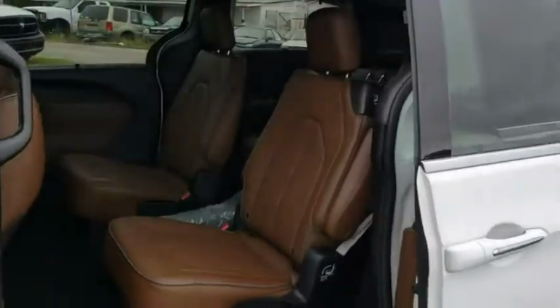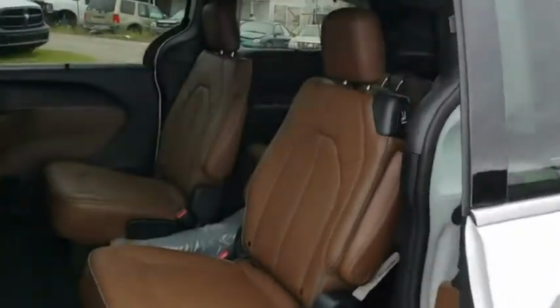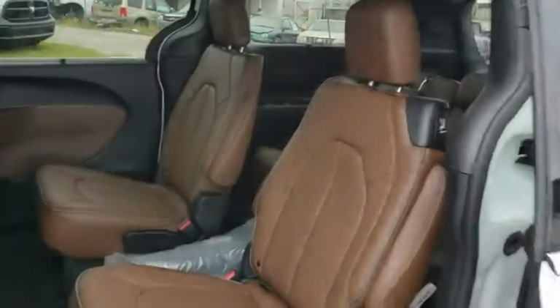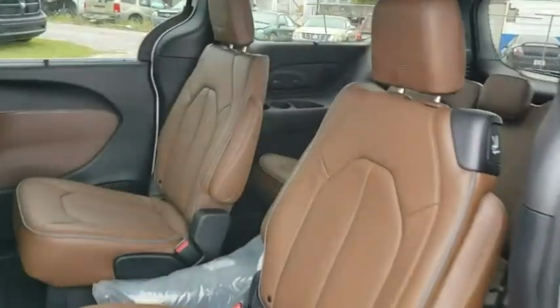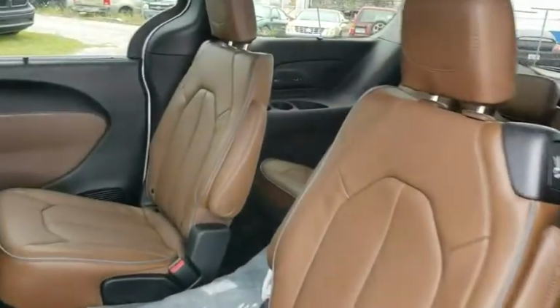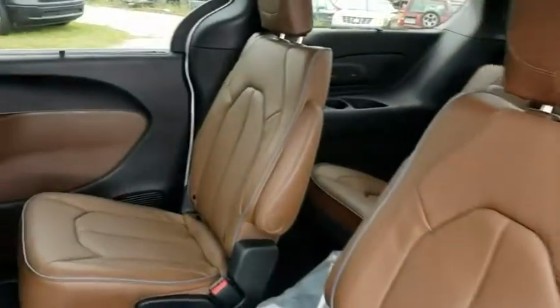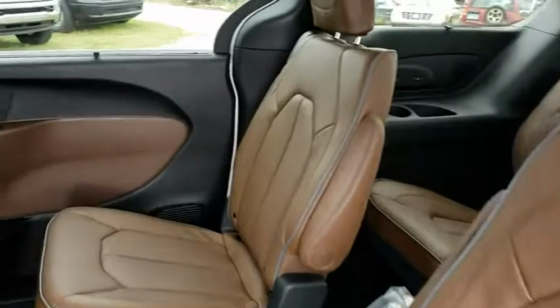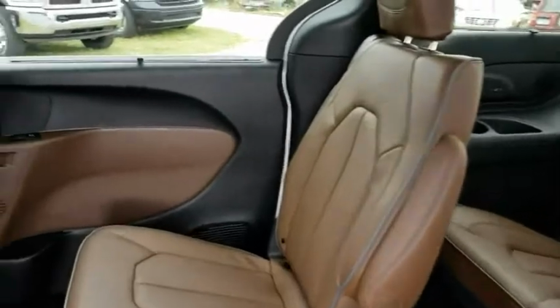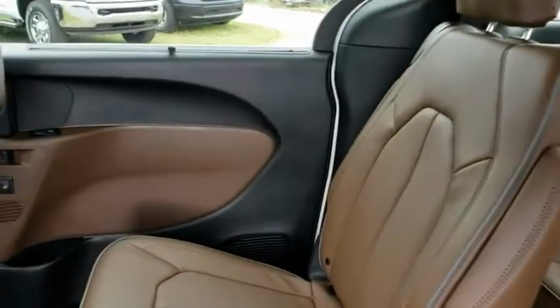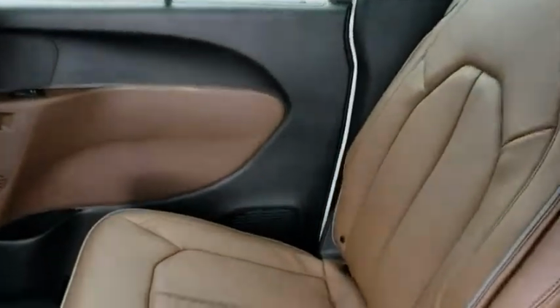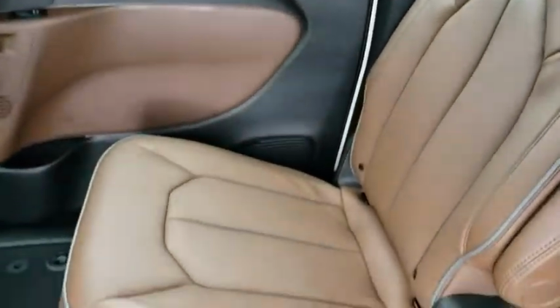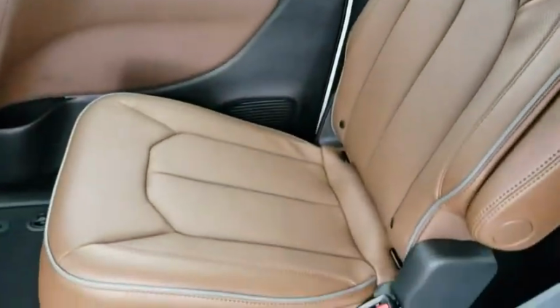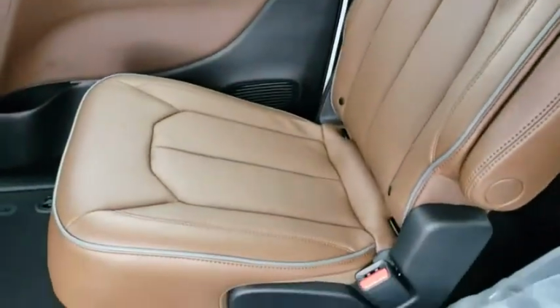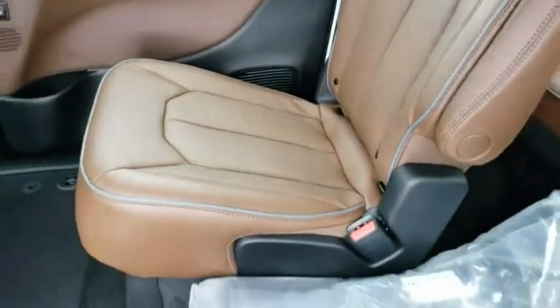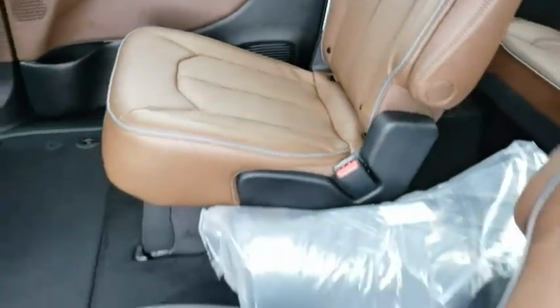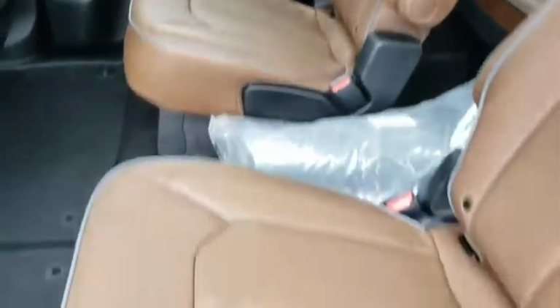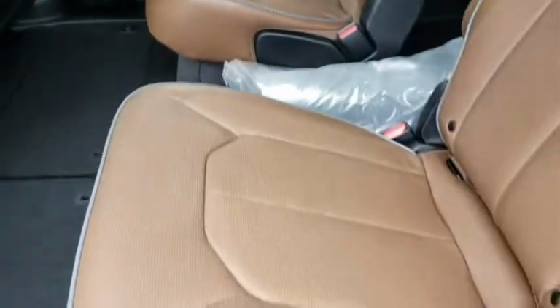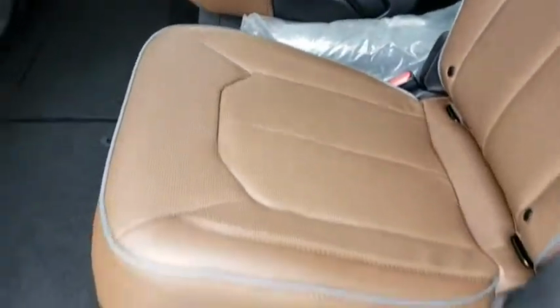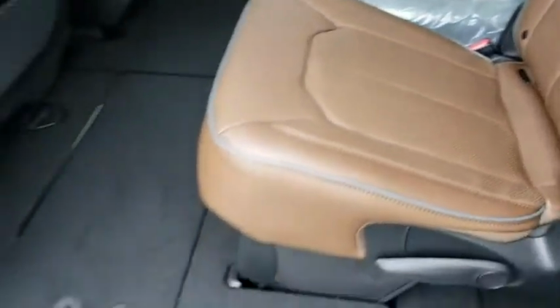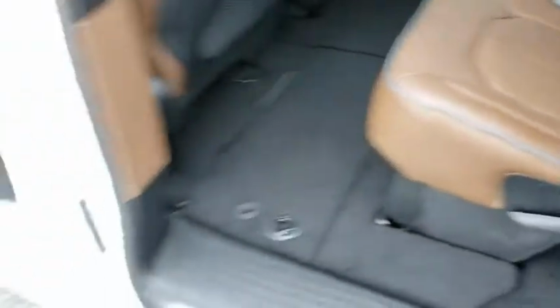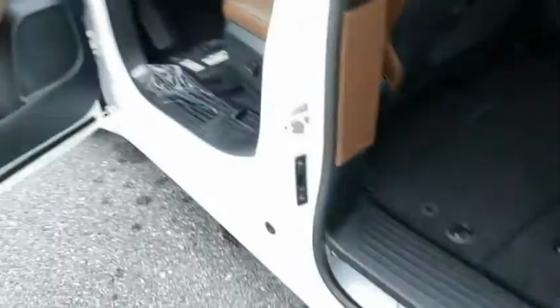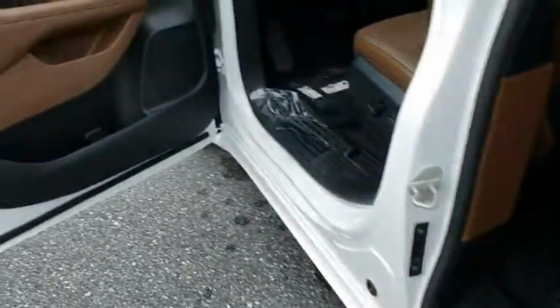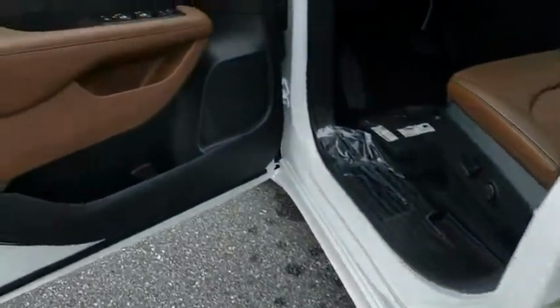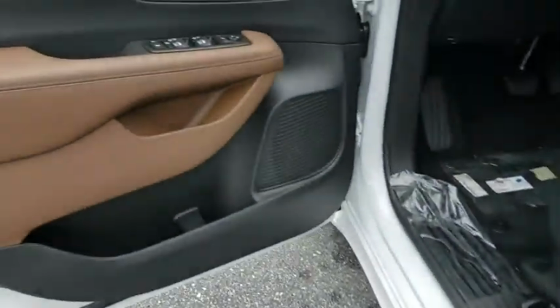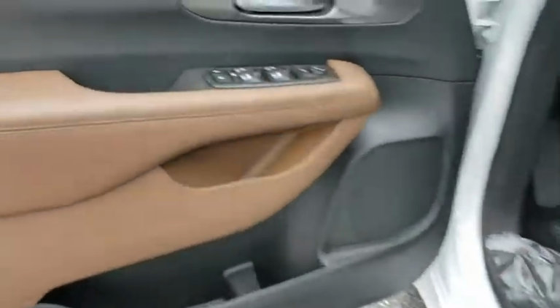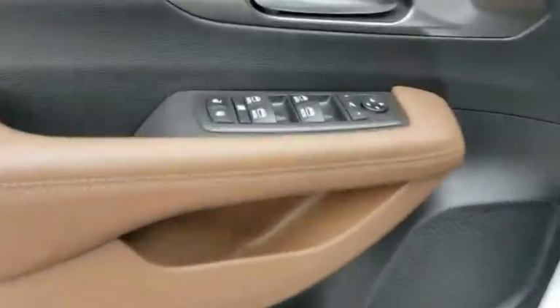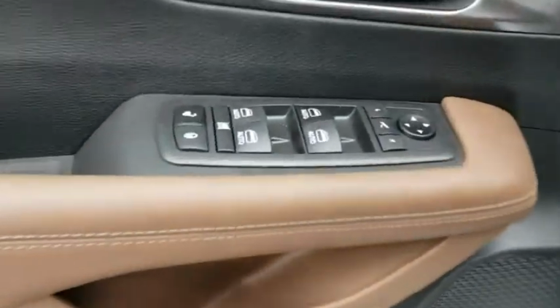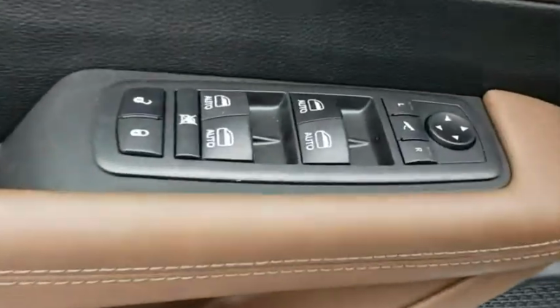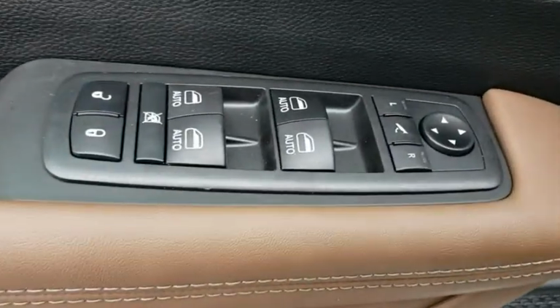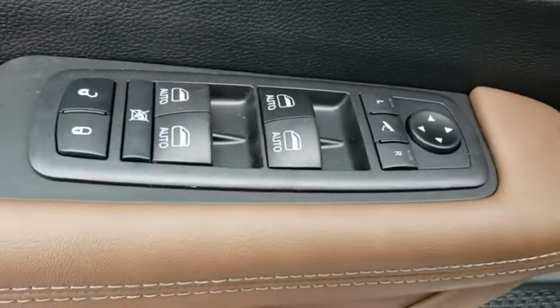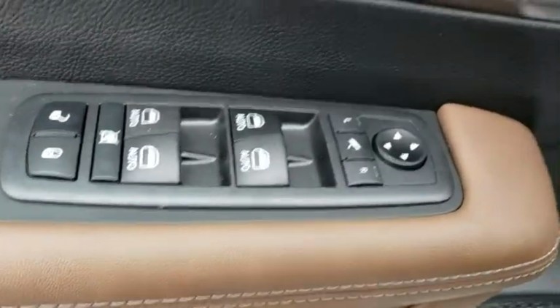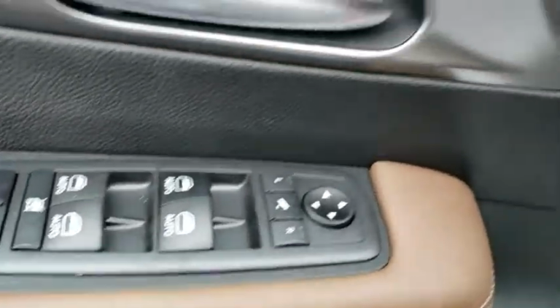Here are some of this vehicle's great options: remote engine start, anti-lock braking system, power liftgate, stability control, traction control, keyless entry, power passenger seat, backup camera.